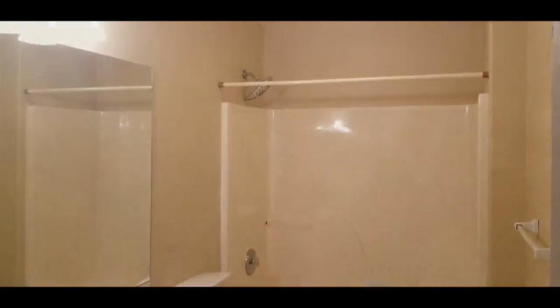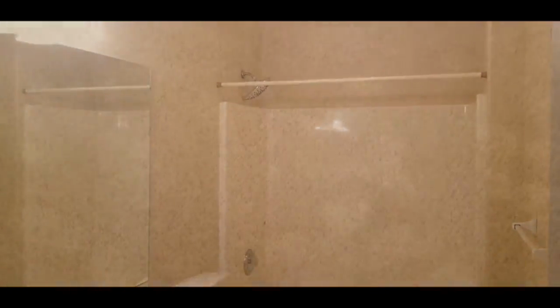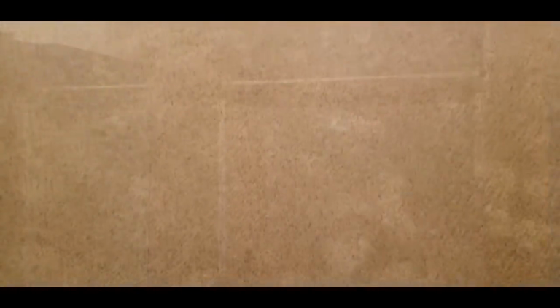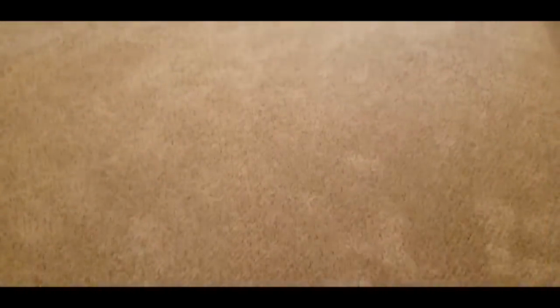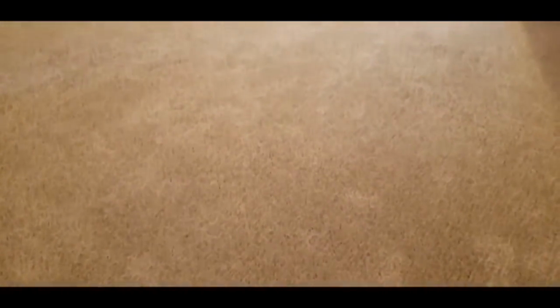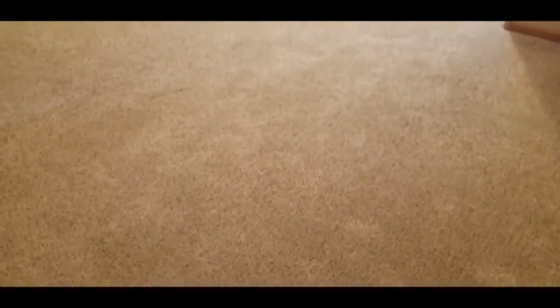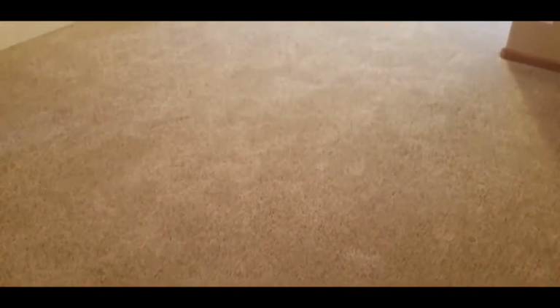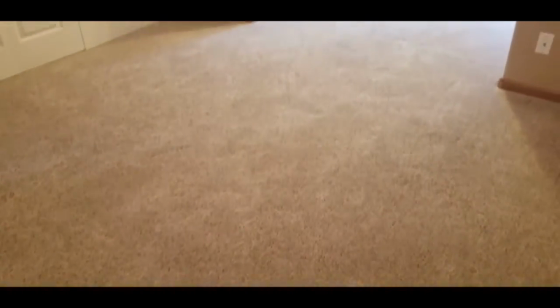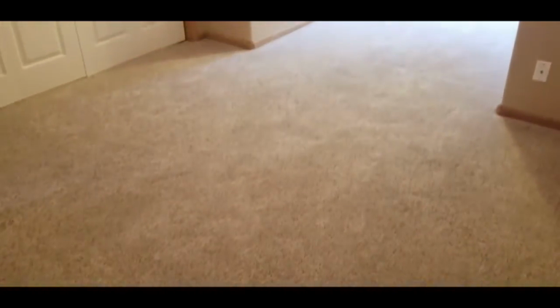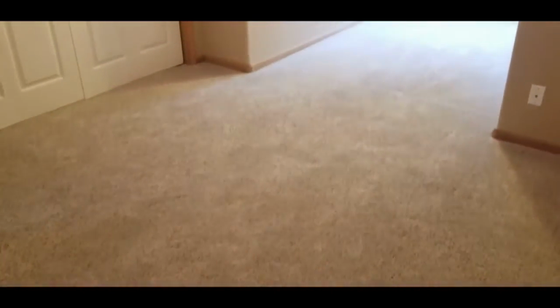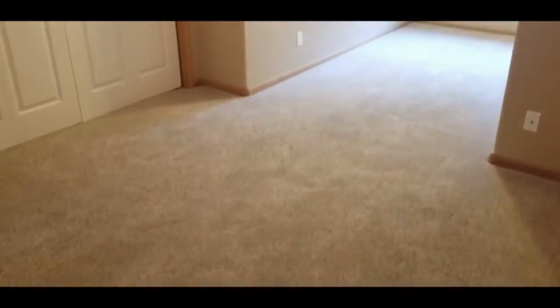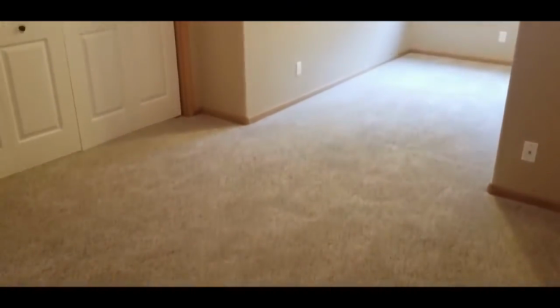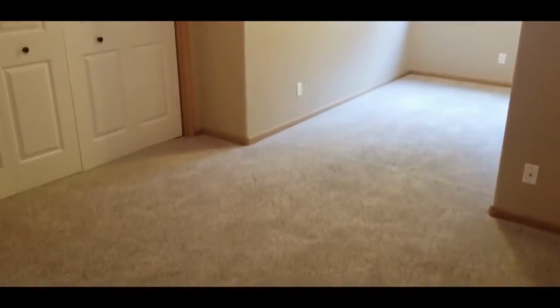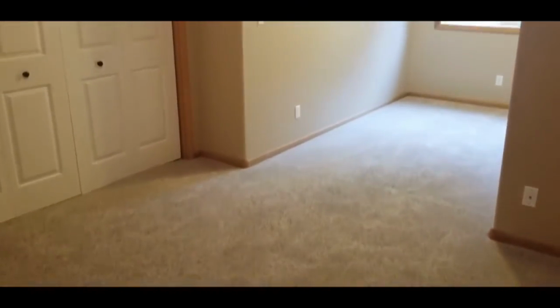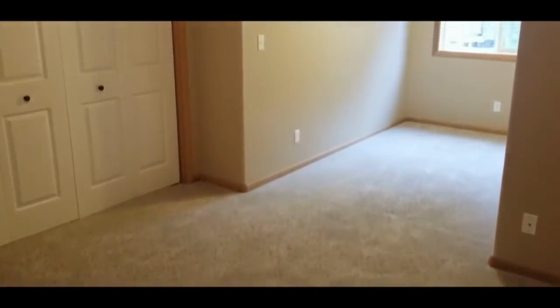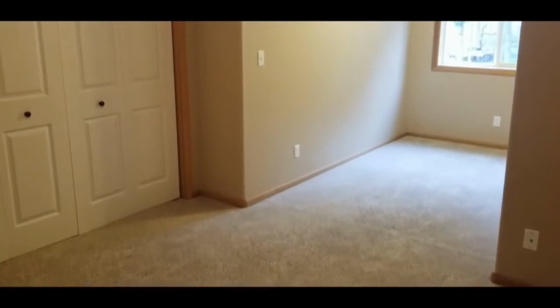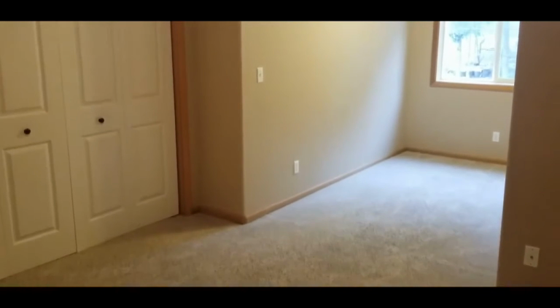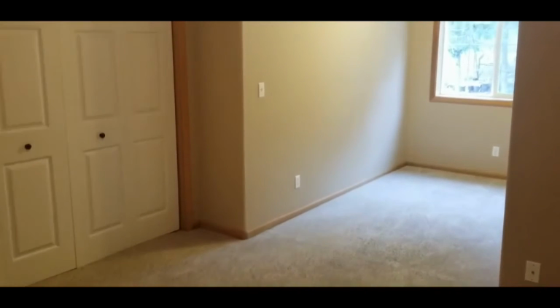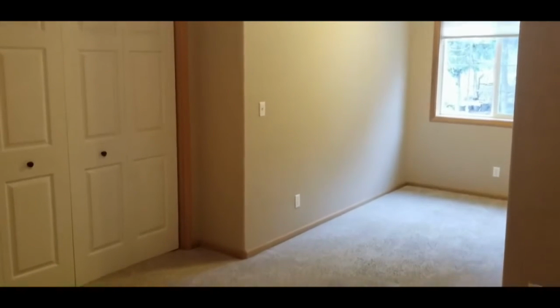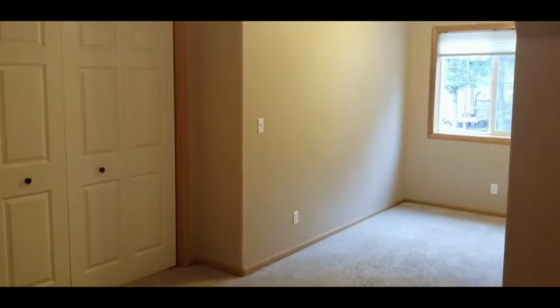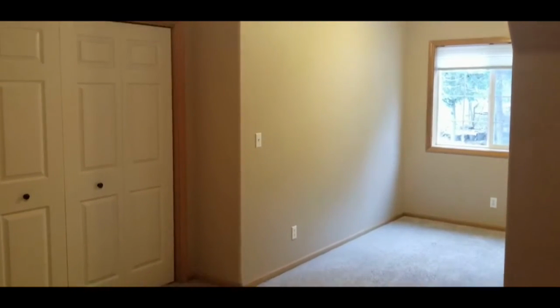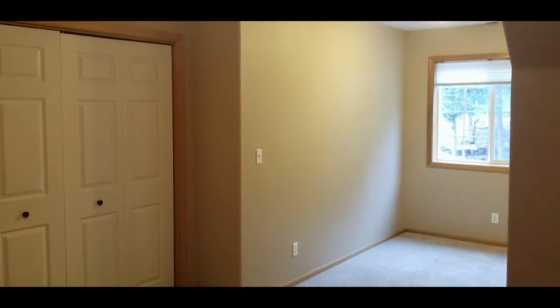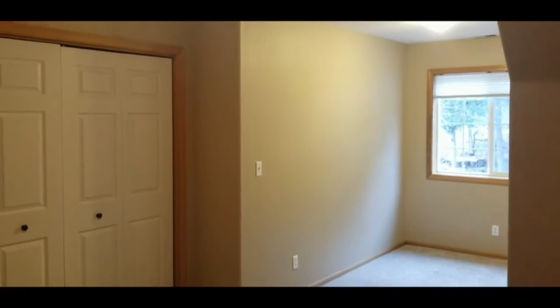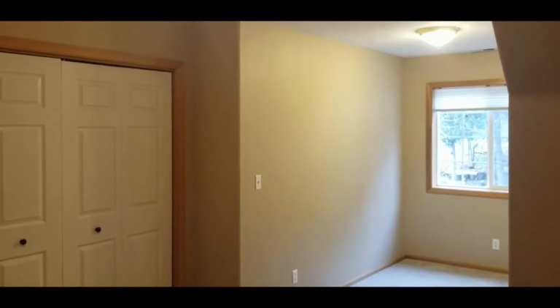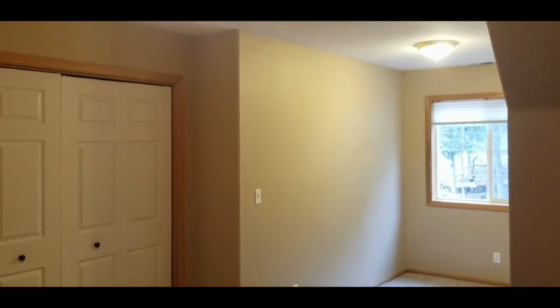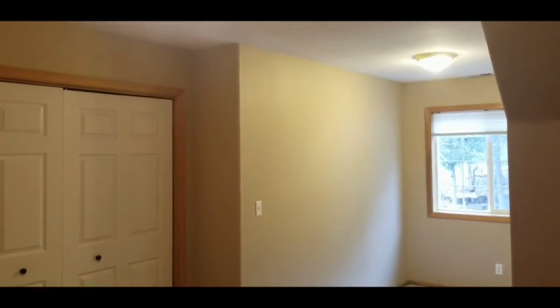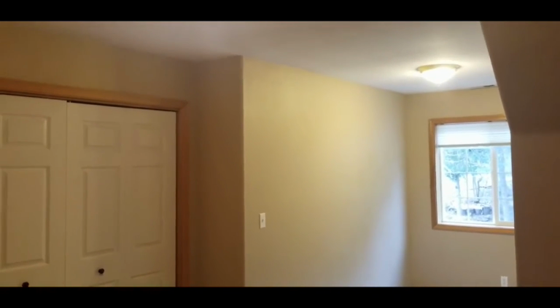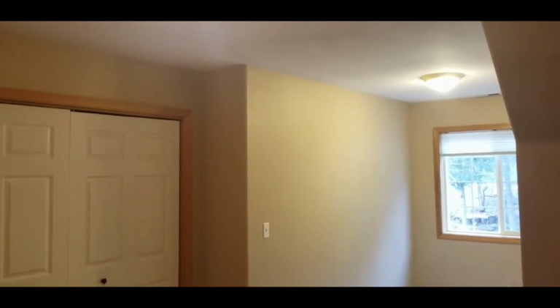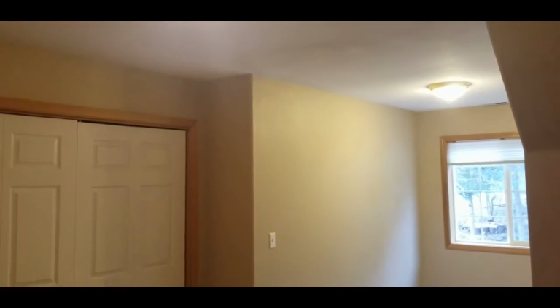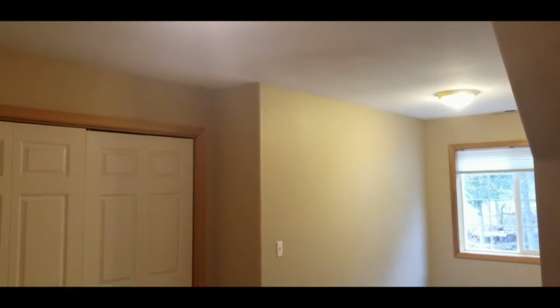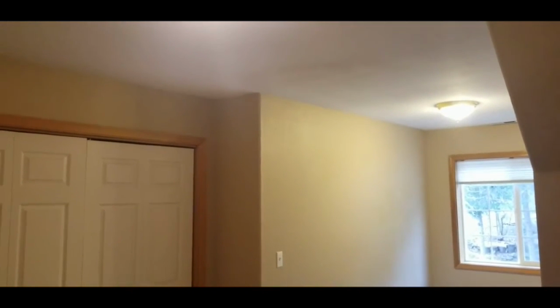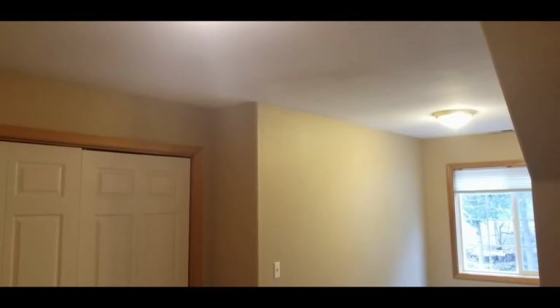The third bedroom is separated out into two different areas. It is equipped with two lights and a closet.